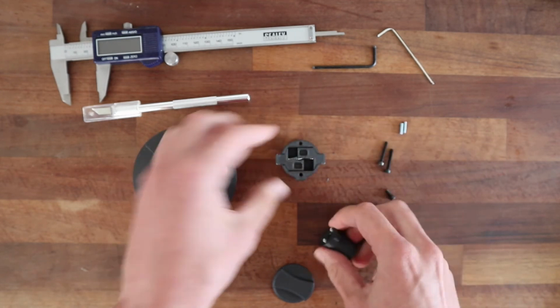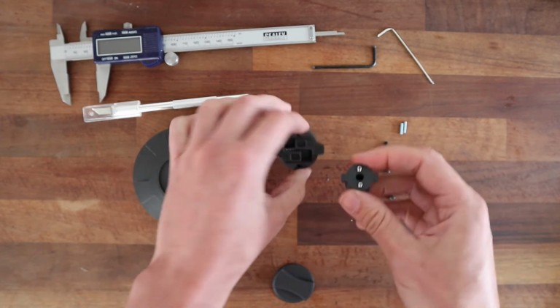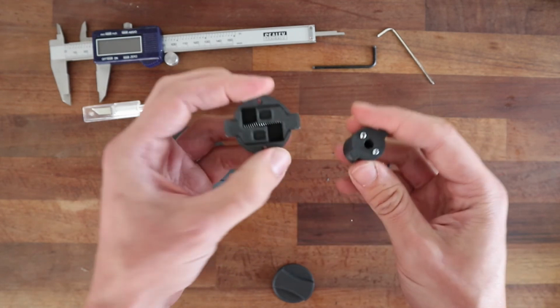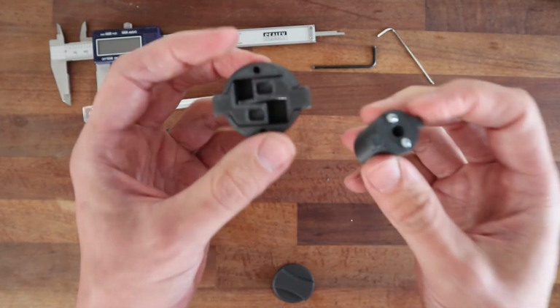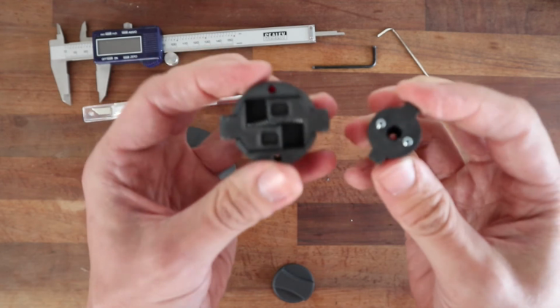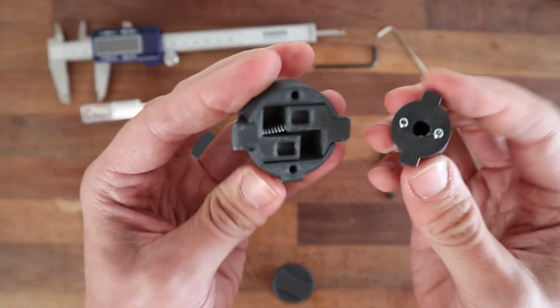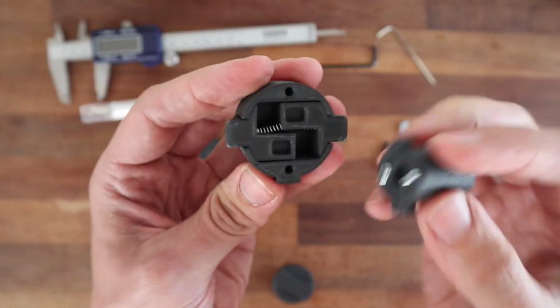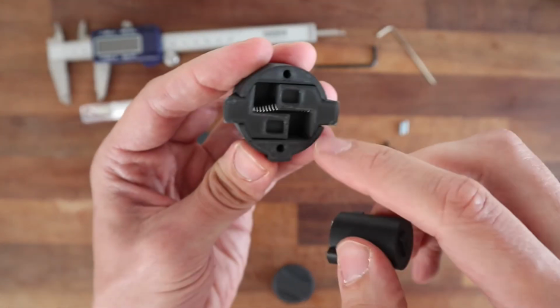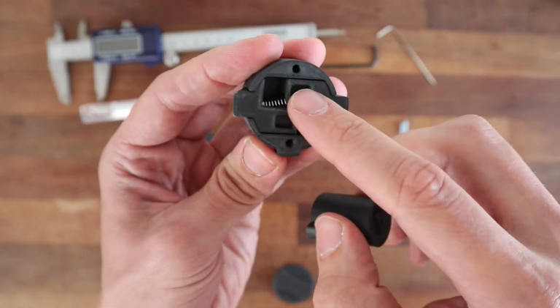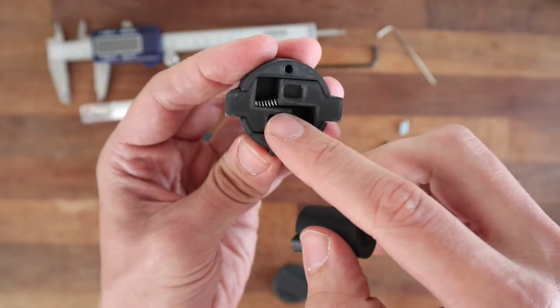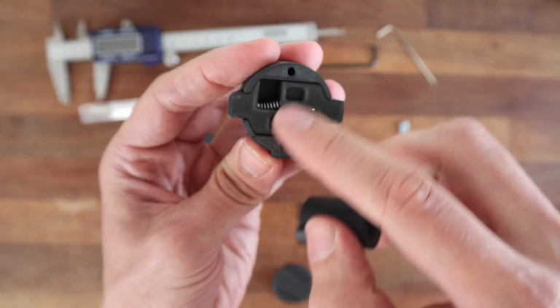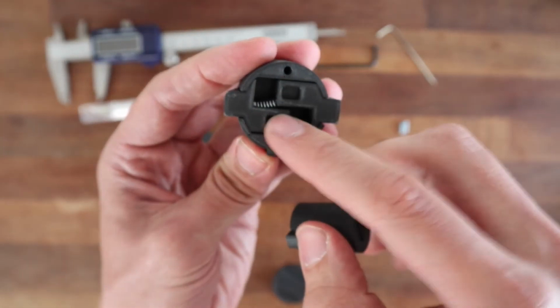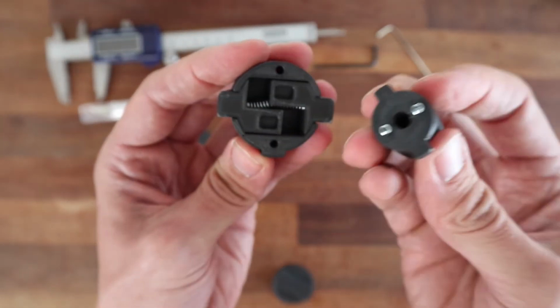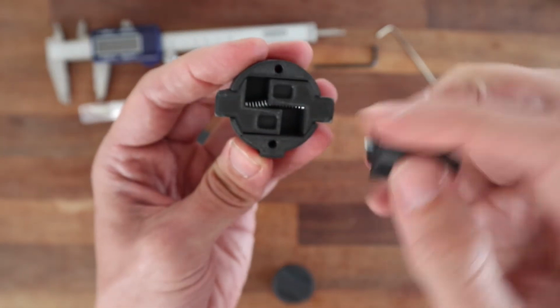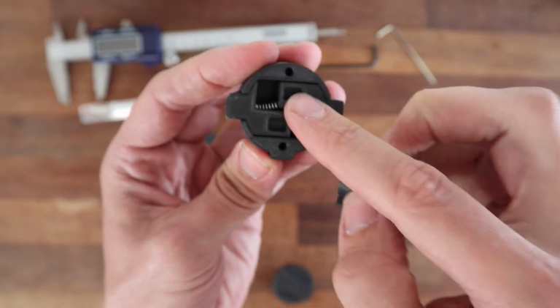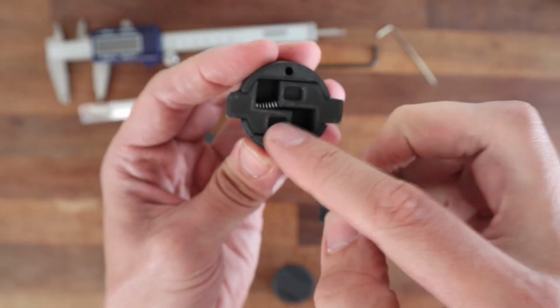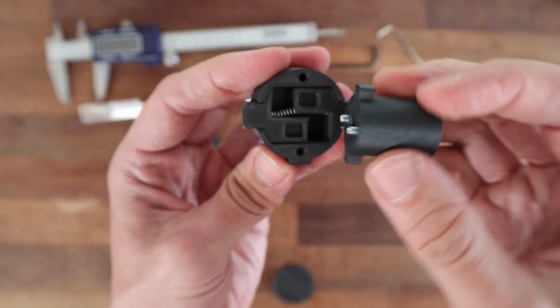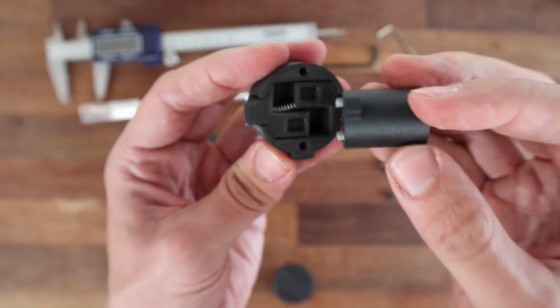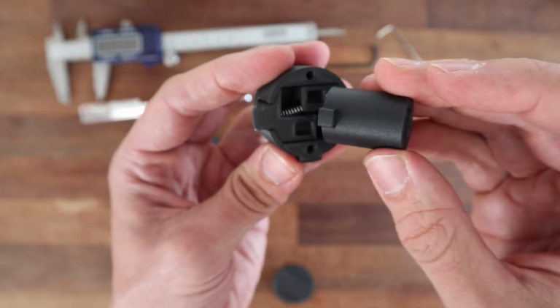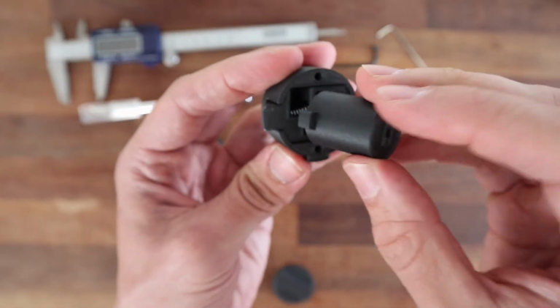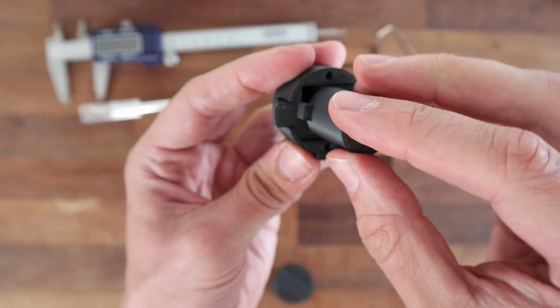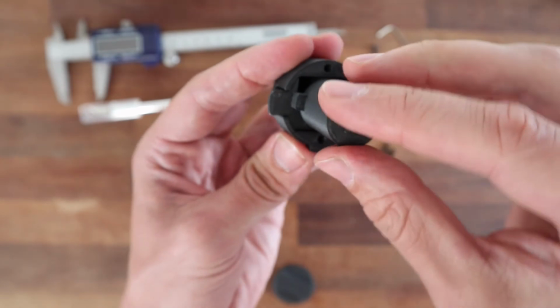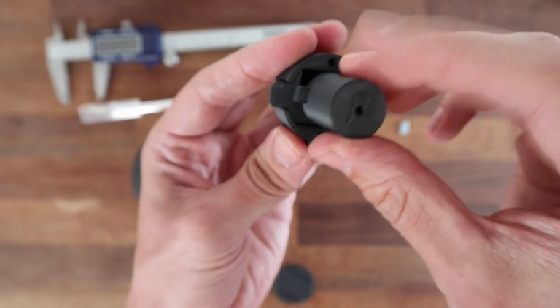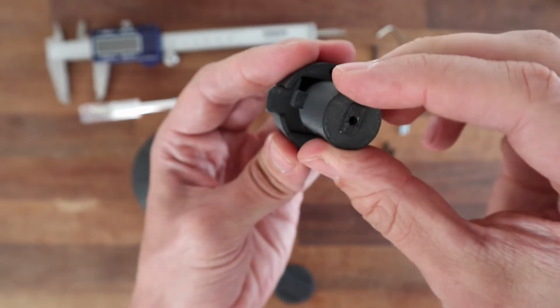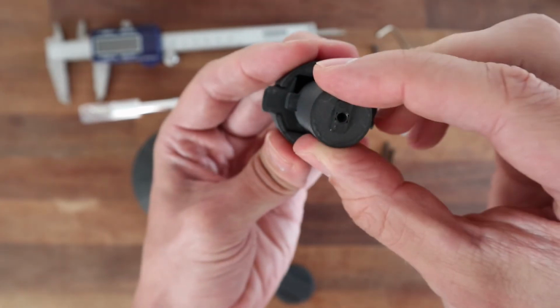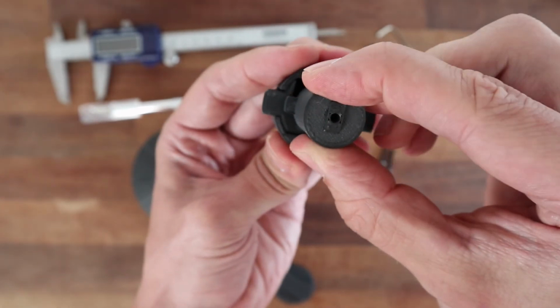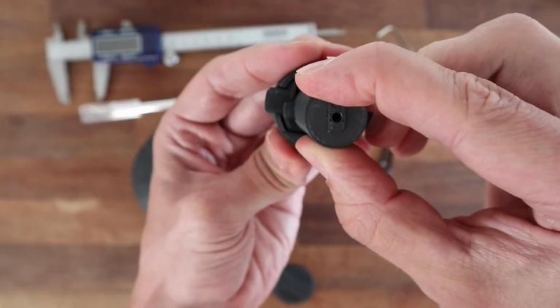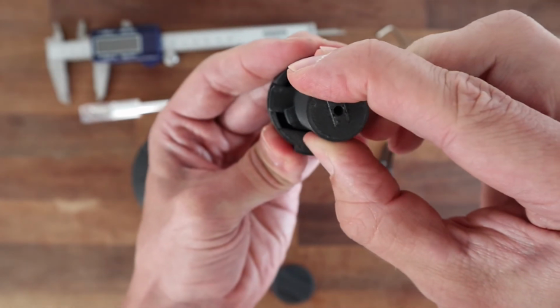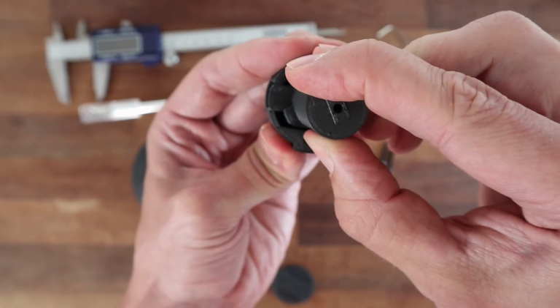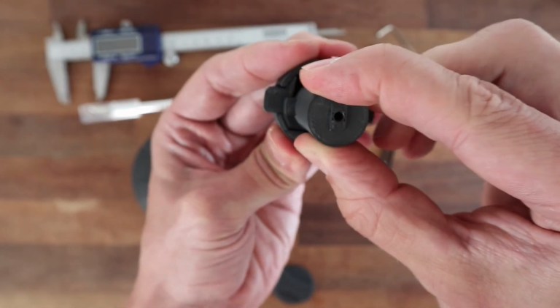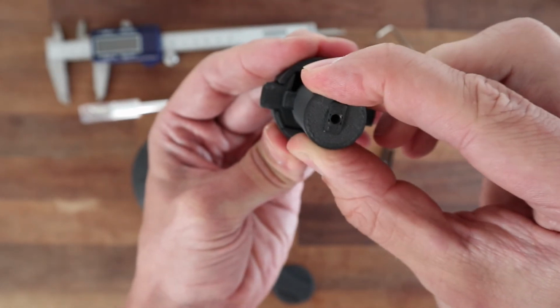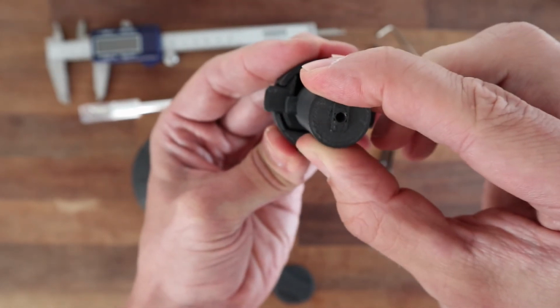The way this key works is the grub screws sit in these holes here, and when it's turned it just retracts the poles.